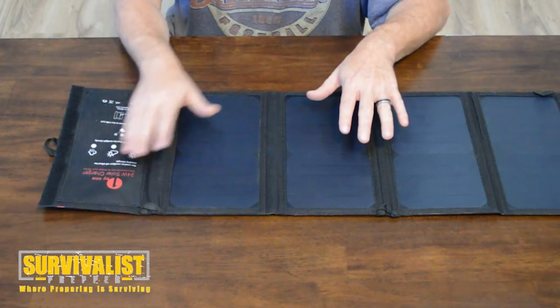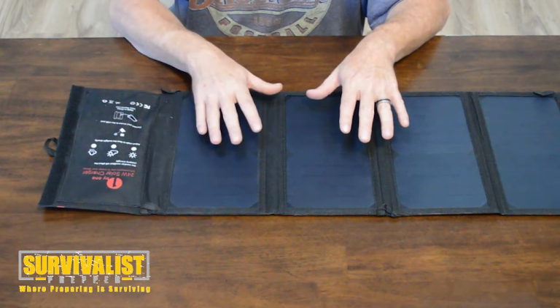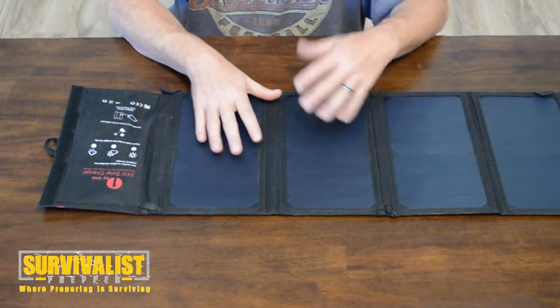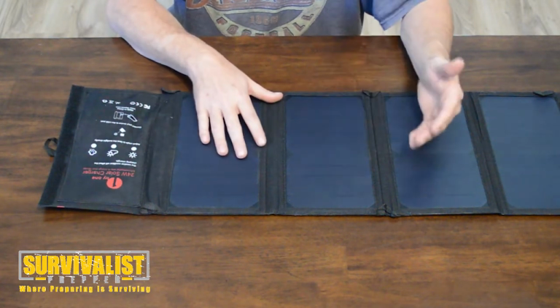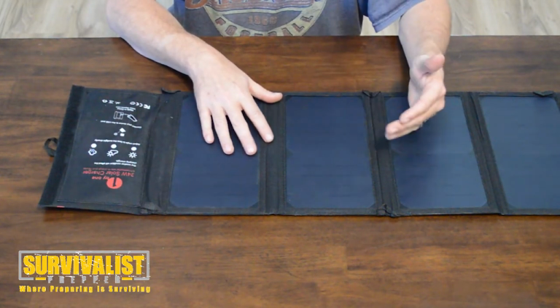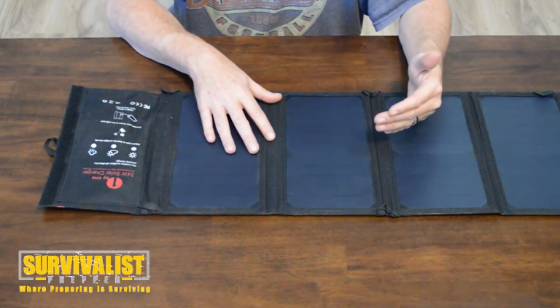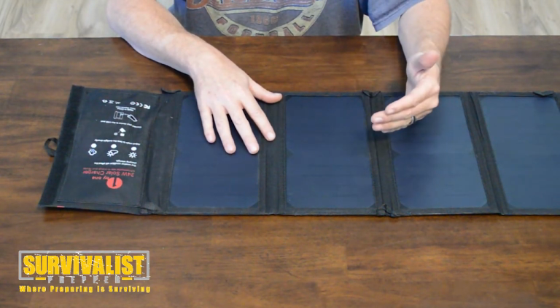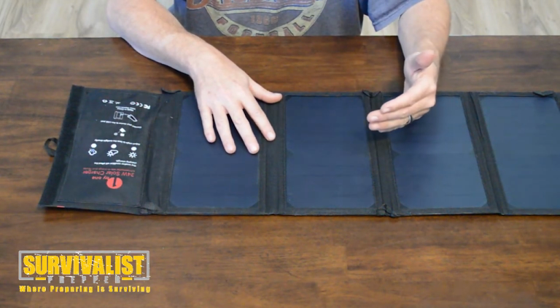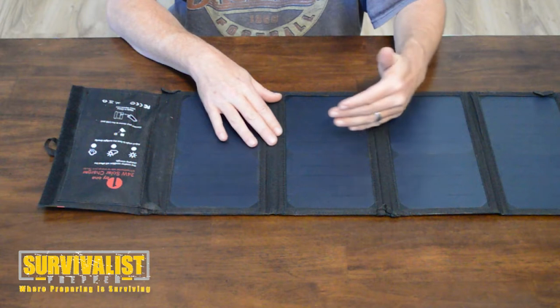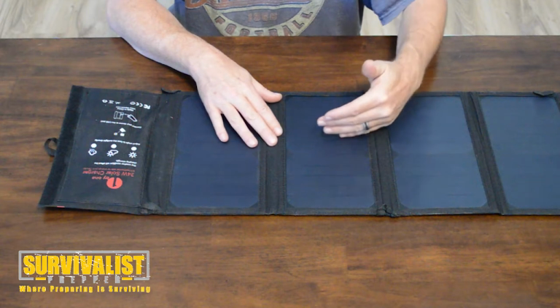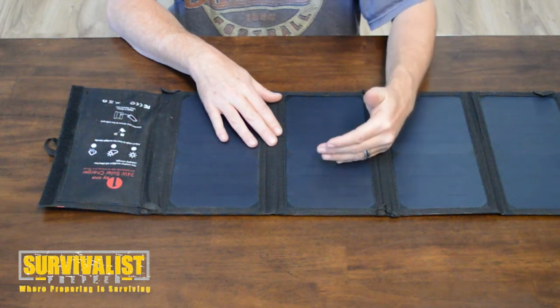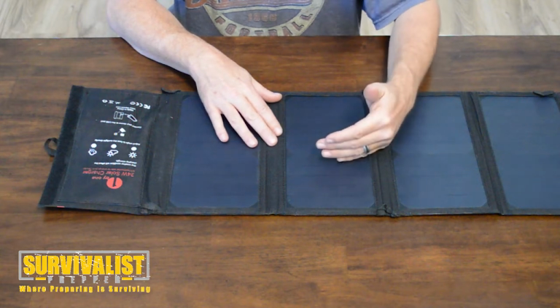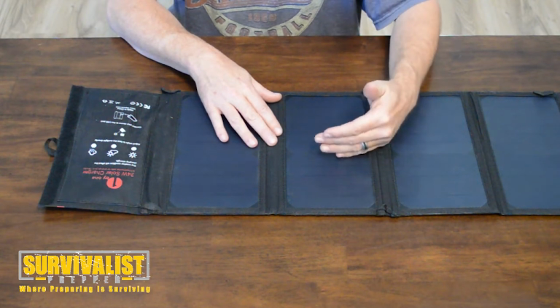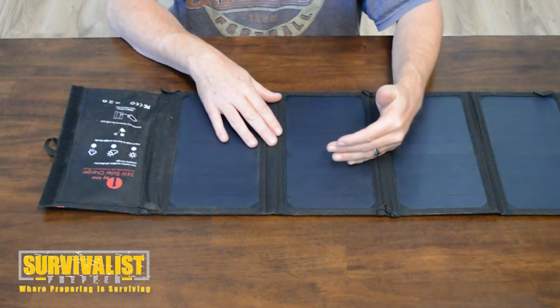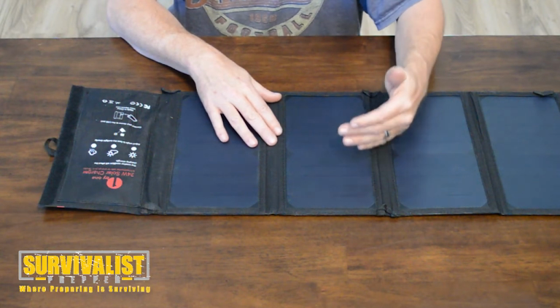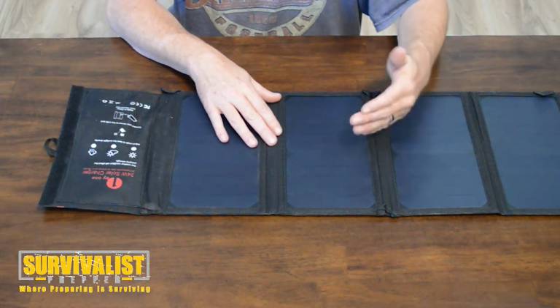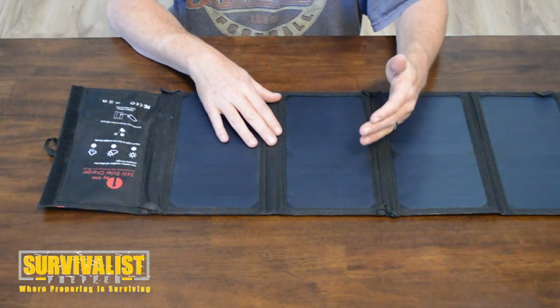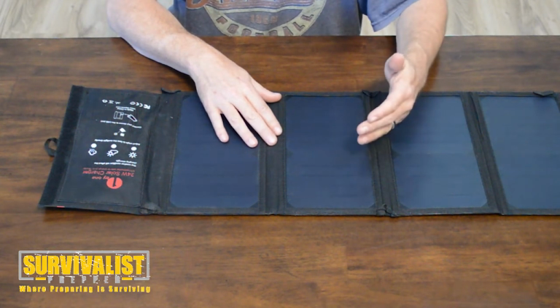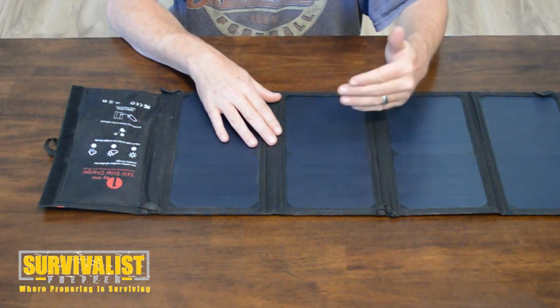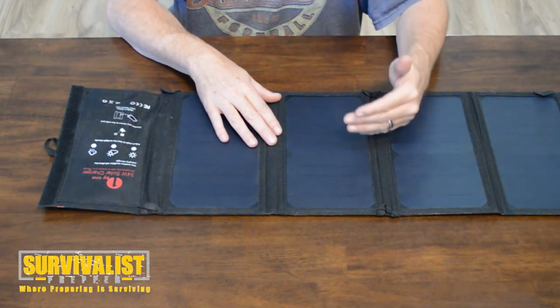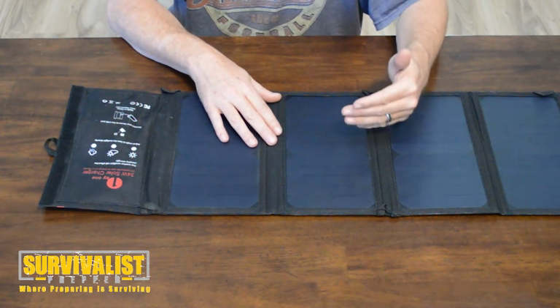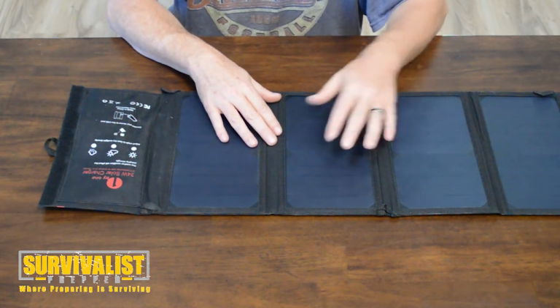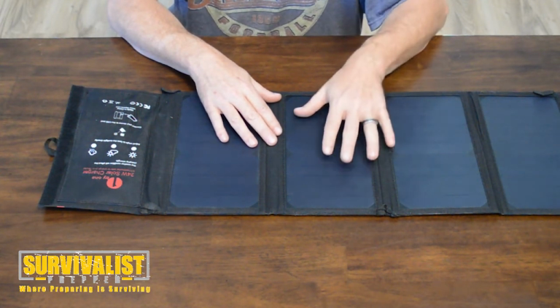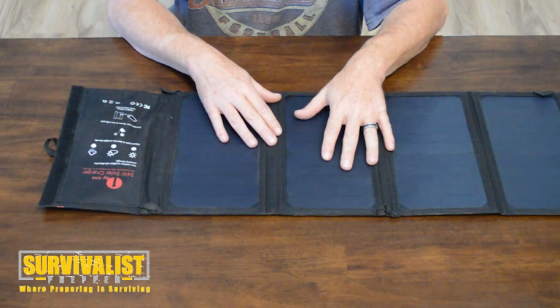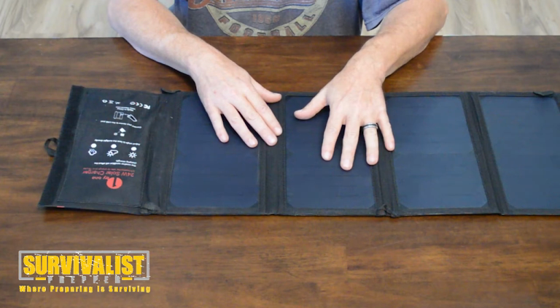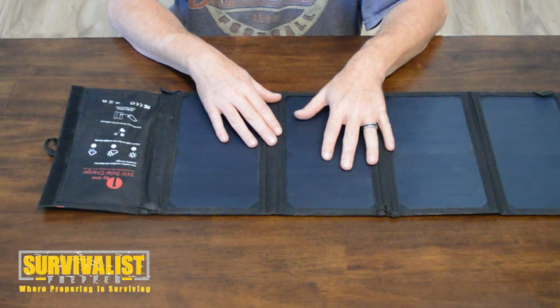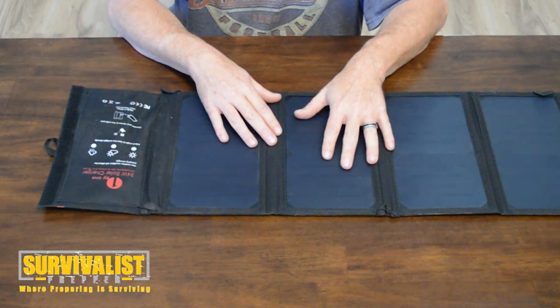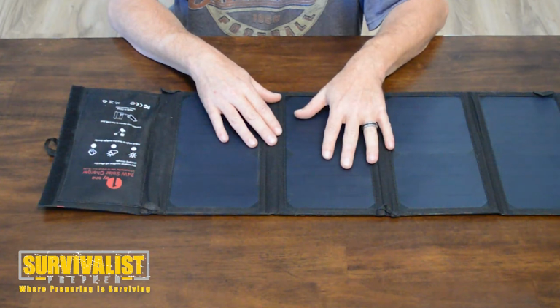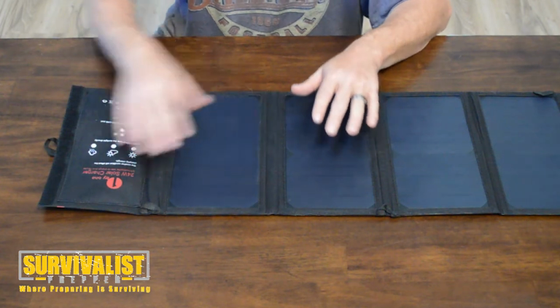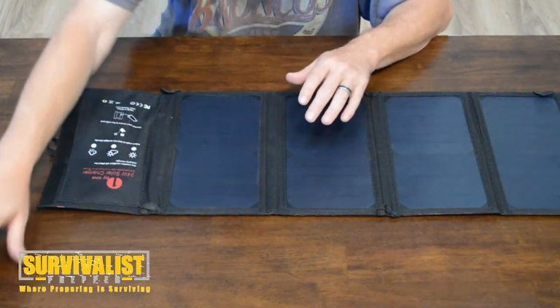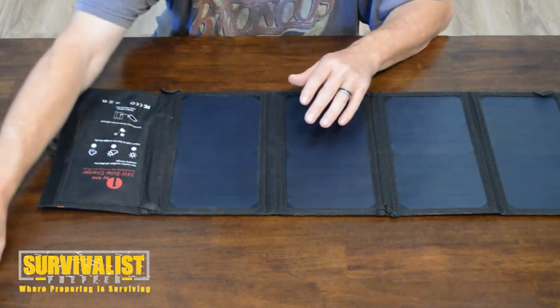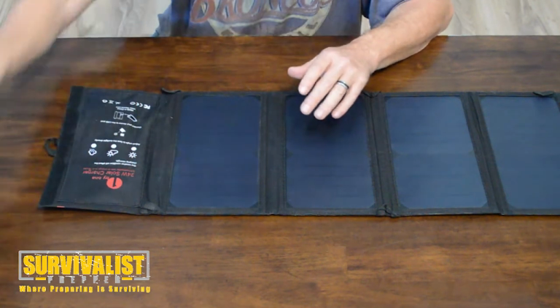I had this hooked up to my phone and while I didn't keep my phone out there all day, in about 10 minutes it charged about 10%, so it works pretty well. Like I said, this is a 24 watt solar panel.